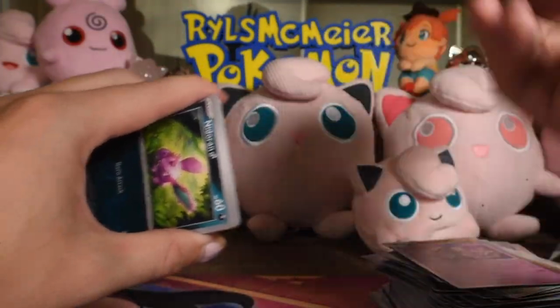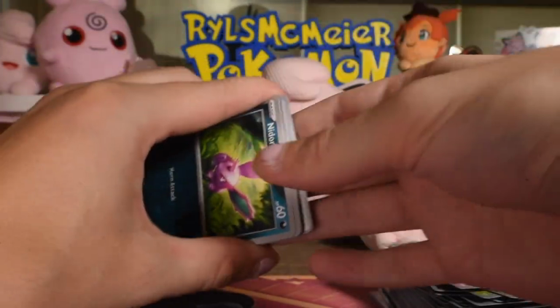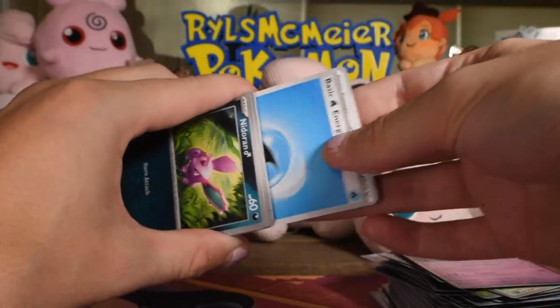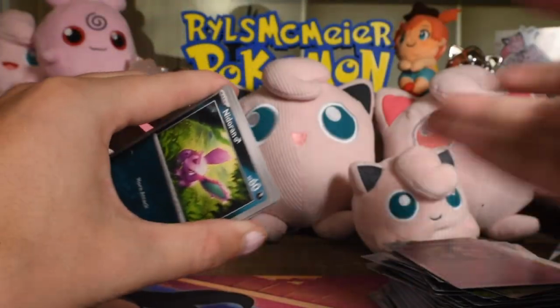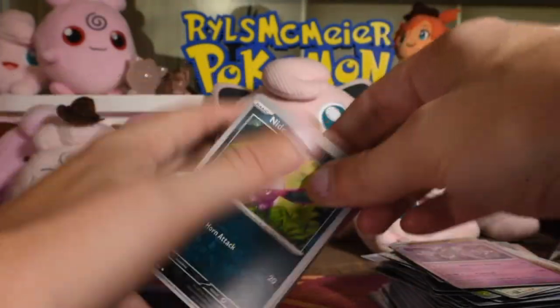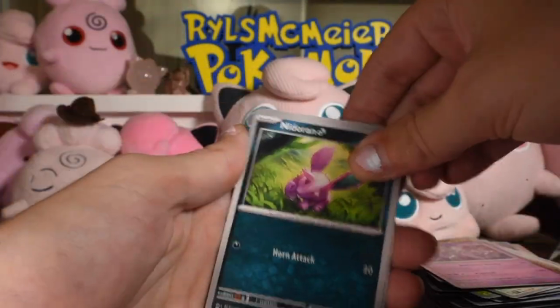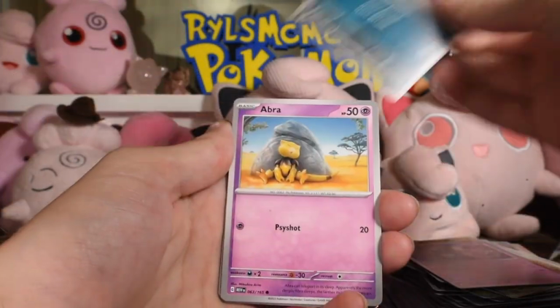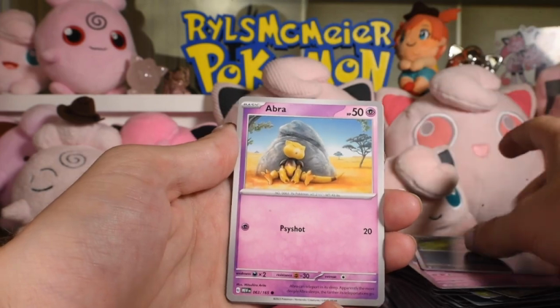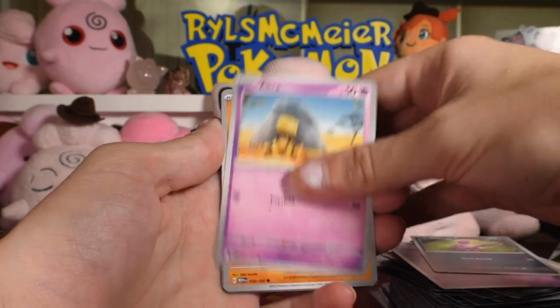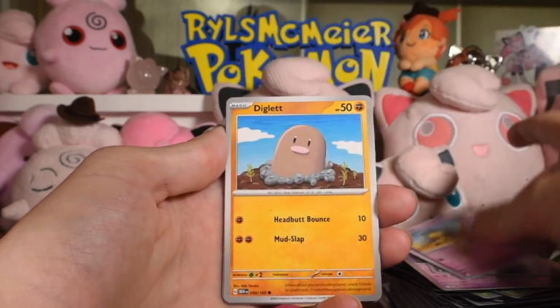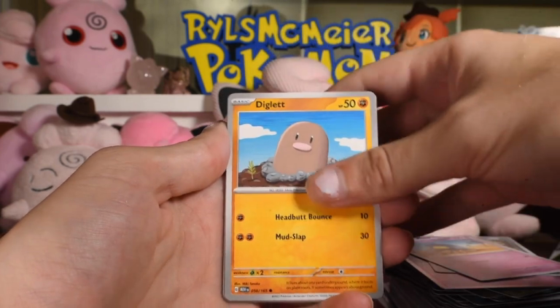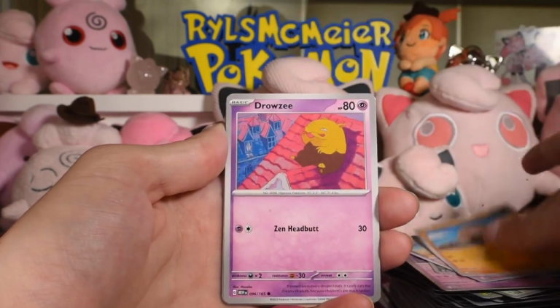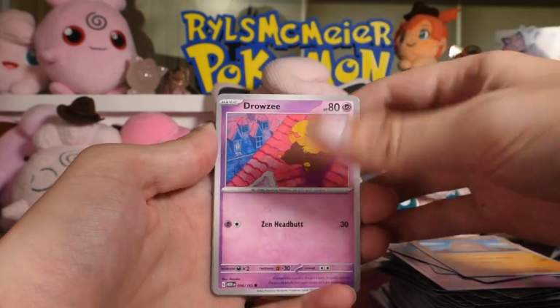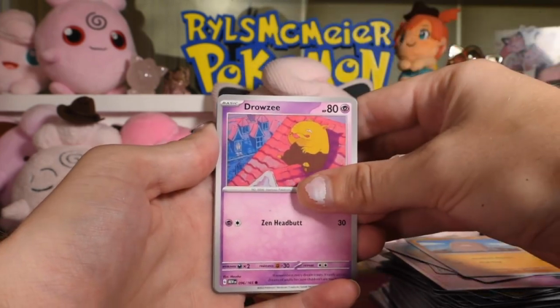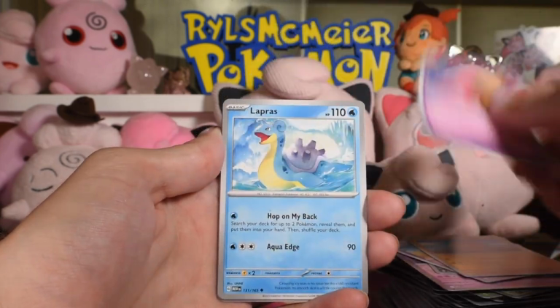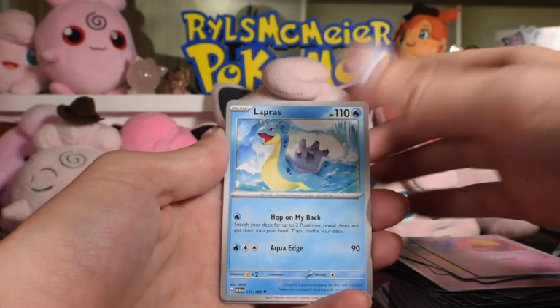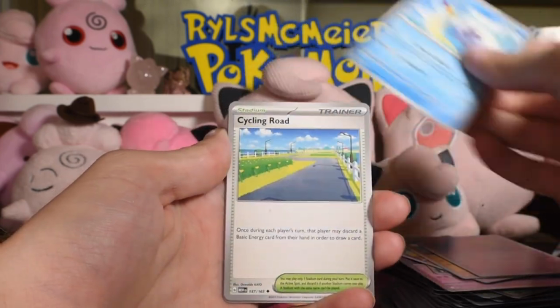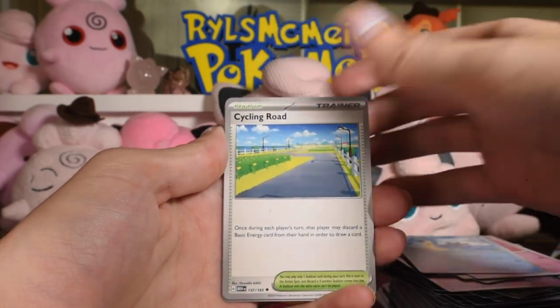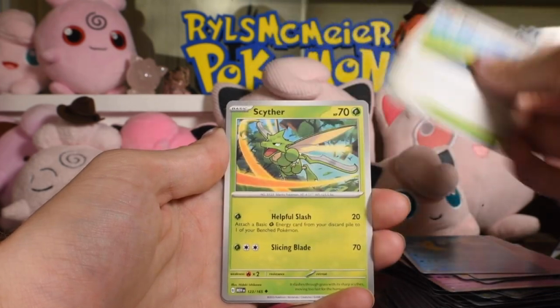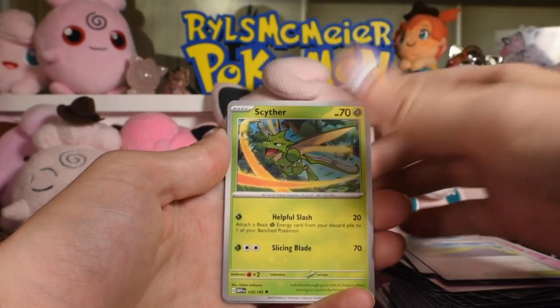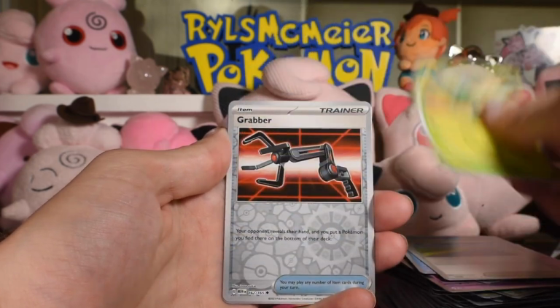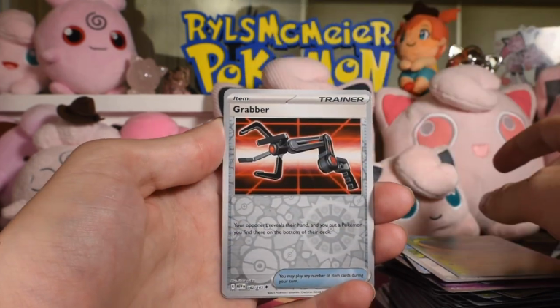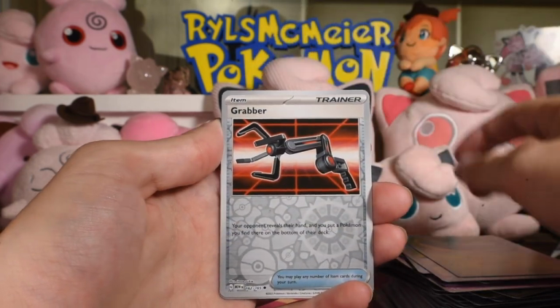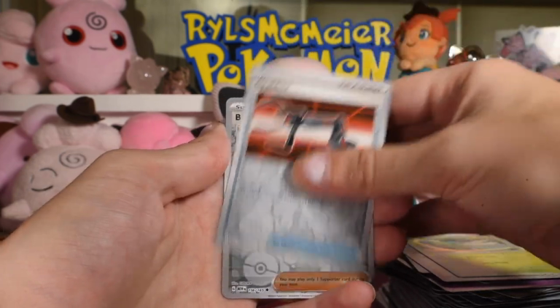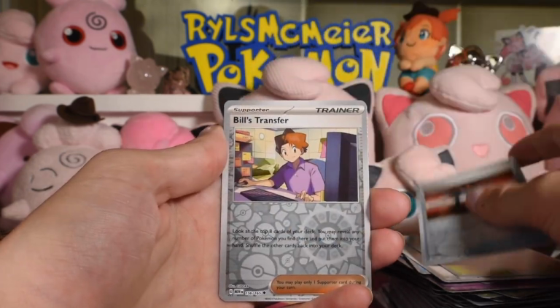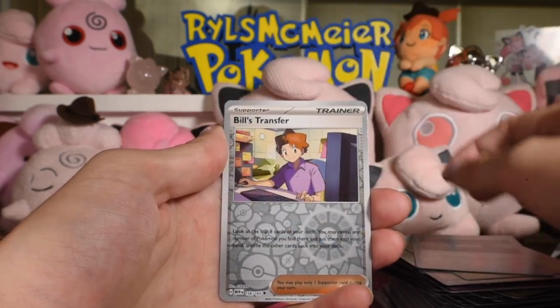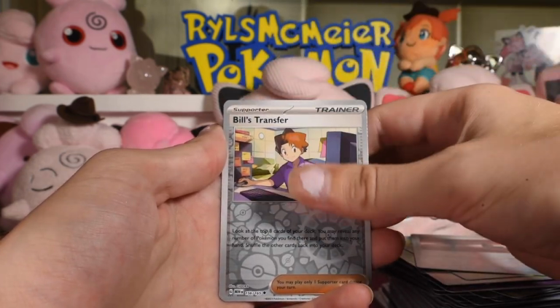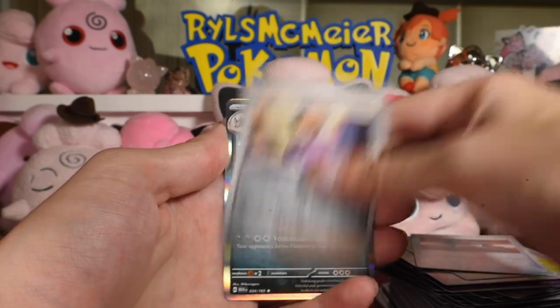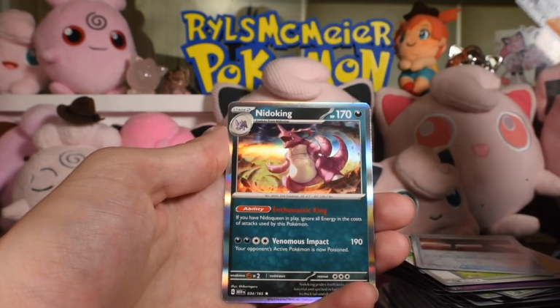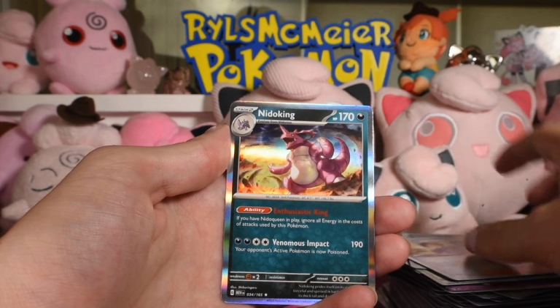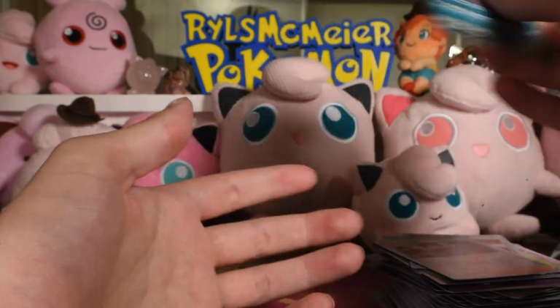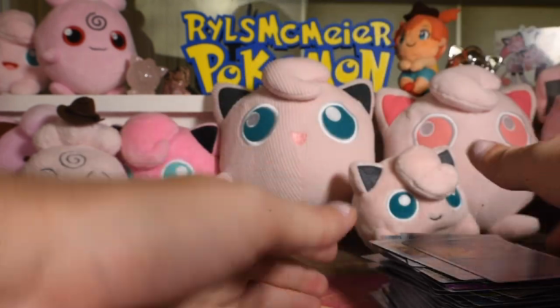Code card, energy. Nidoran, Abra, Diglett, Drowzee, Lapras, Cycling Road, Scyther, Graveler reverse, Bill's Transfer reverse. And I was wrong again.